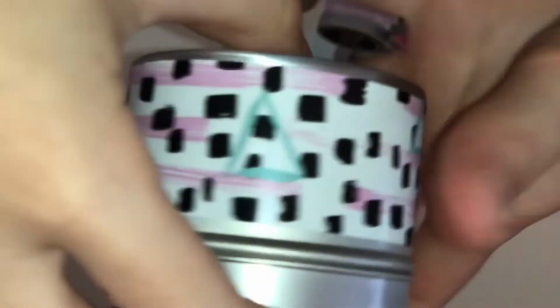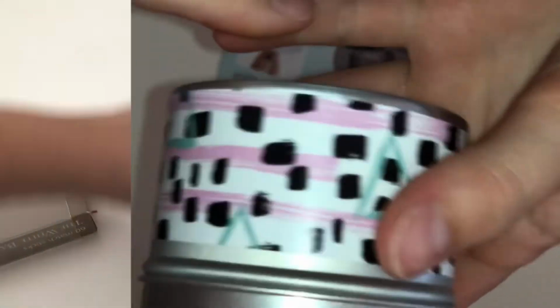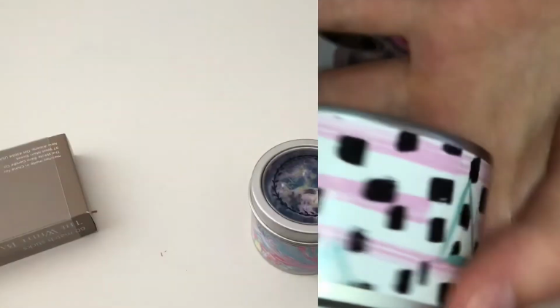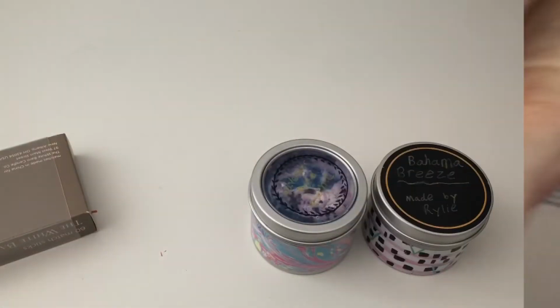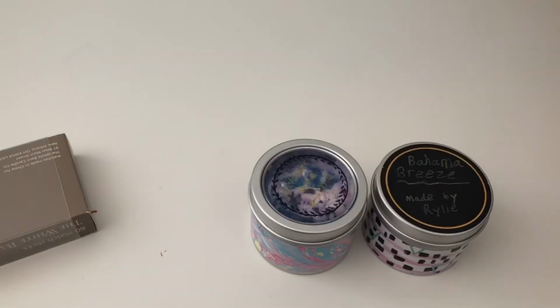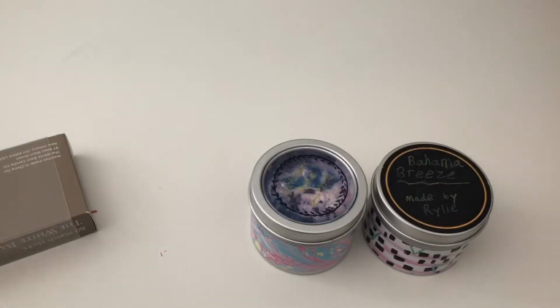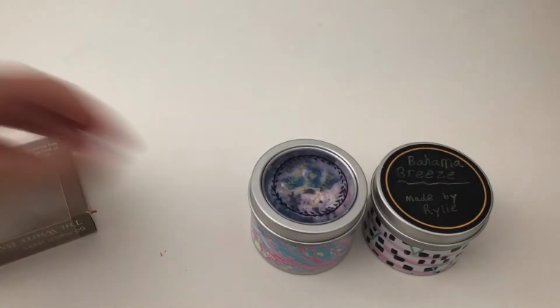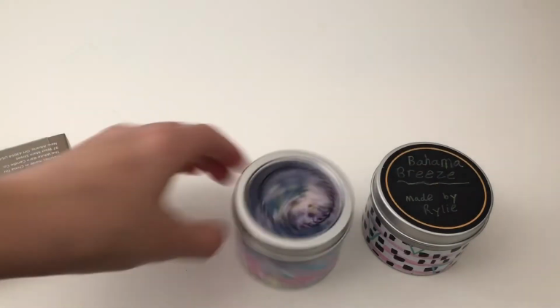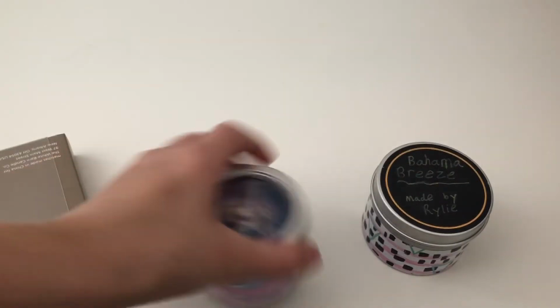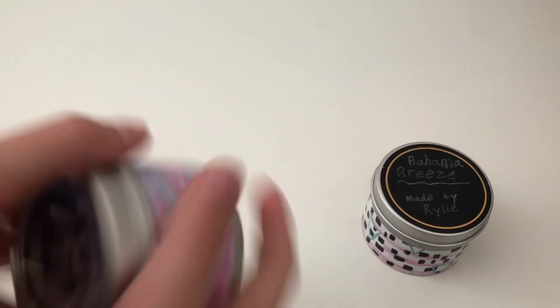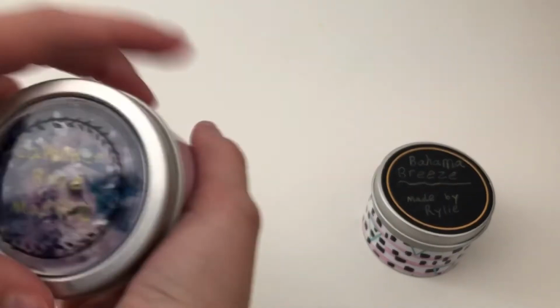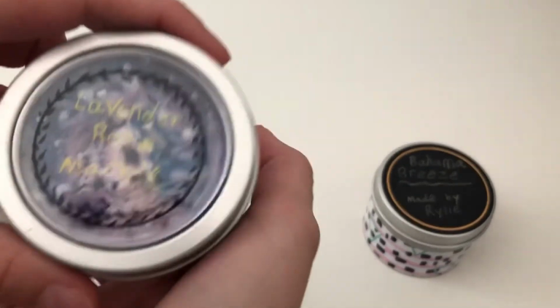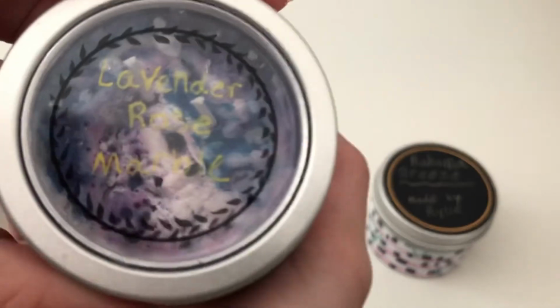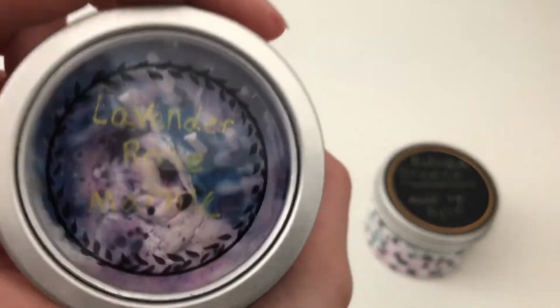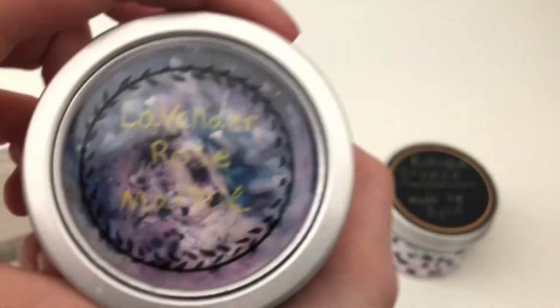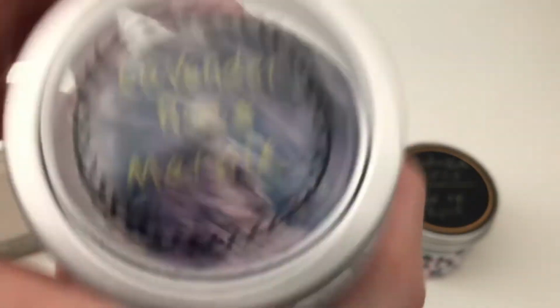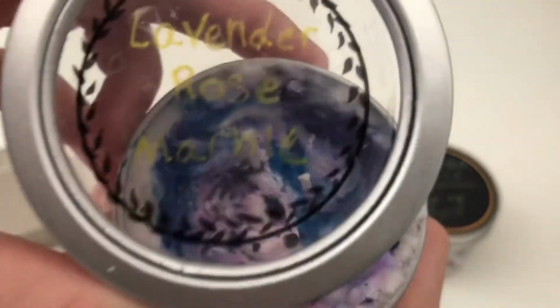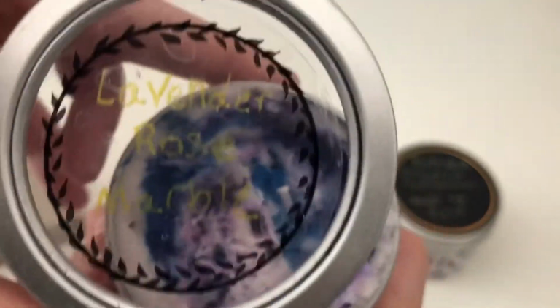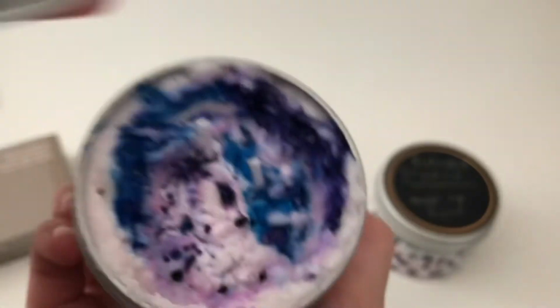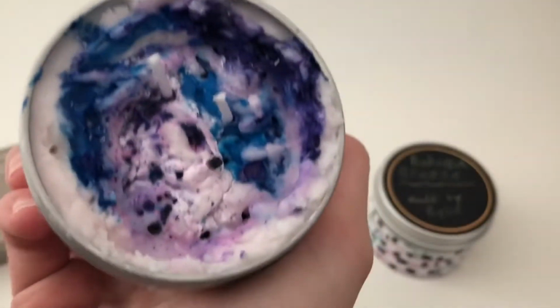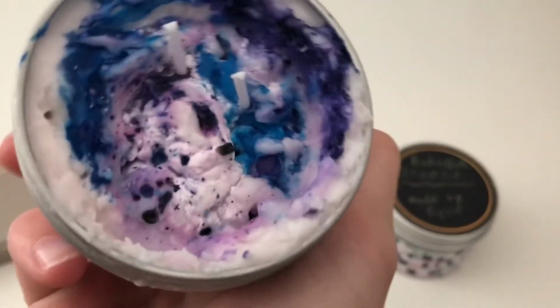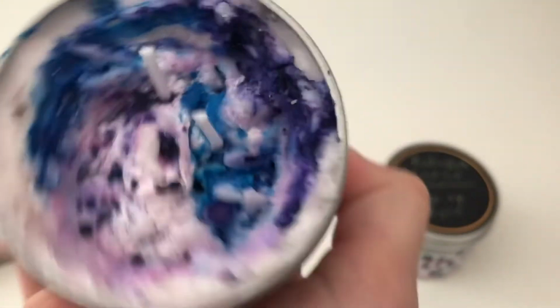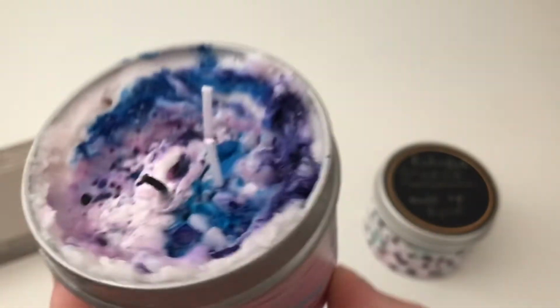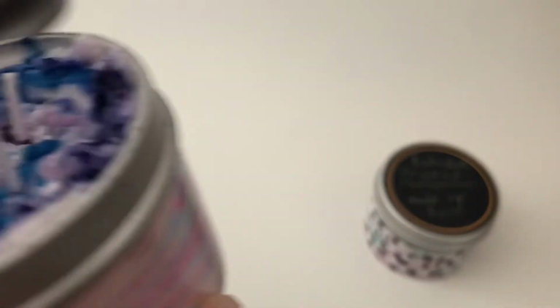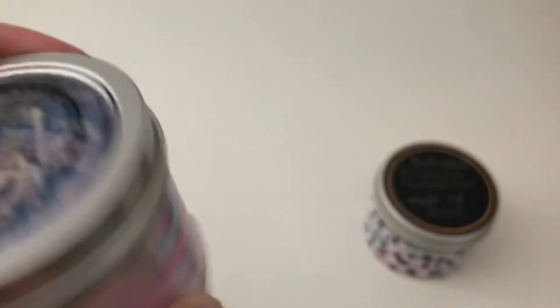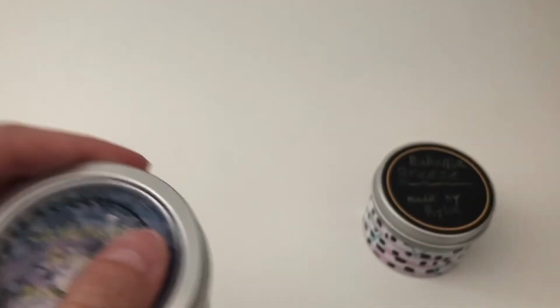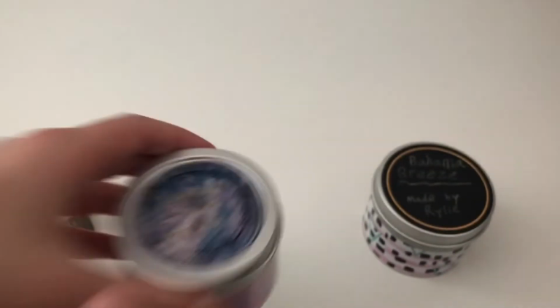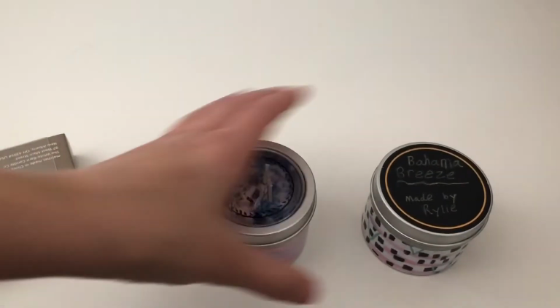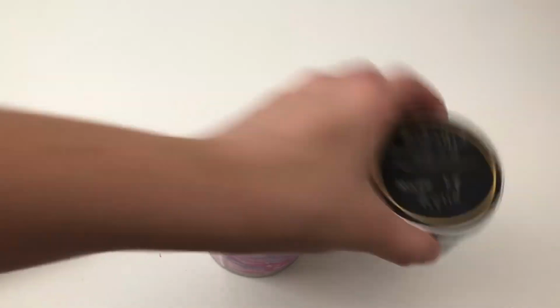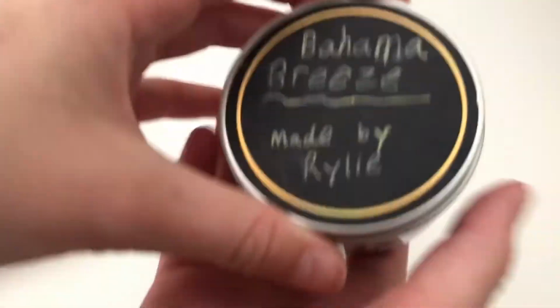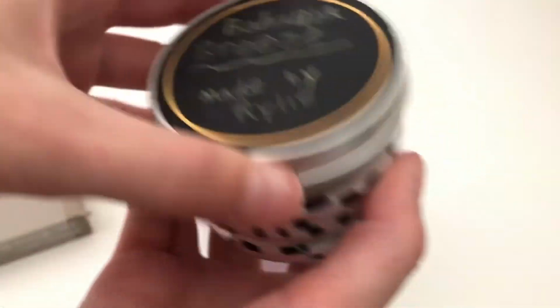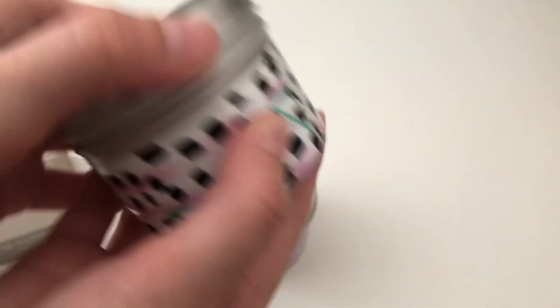All right guys, they're both done and it is the next day. This one is called Lavender Rose Marble — I know it's a little hard to see, but it looks really pretty. And then we have Bahama Breeze.